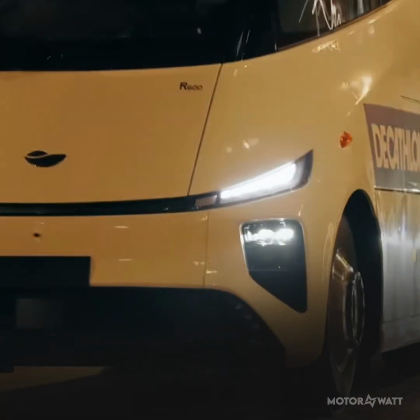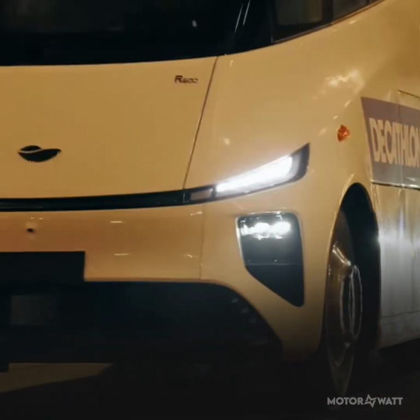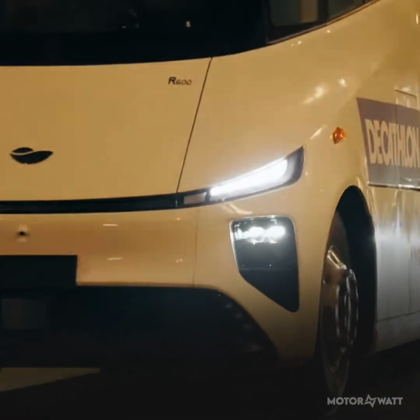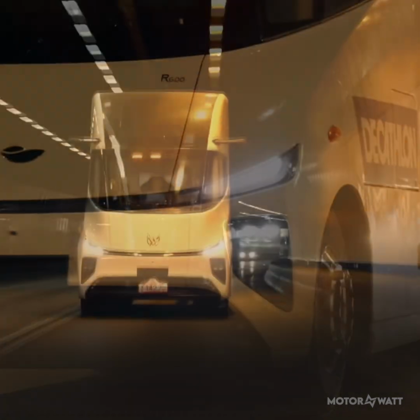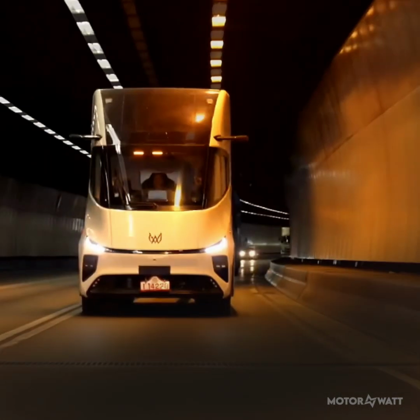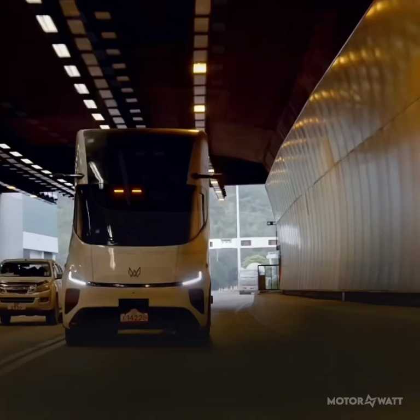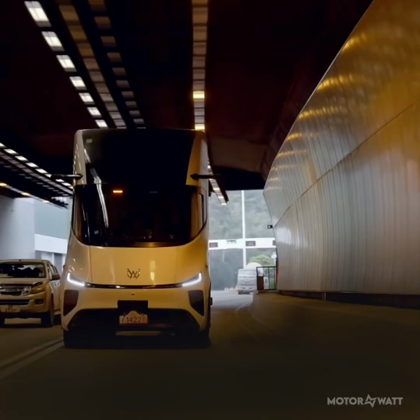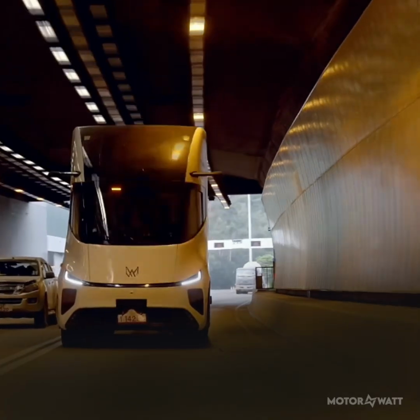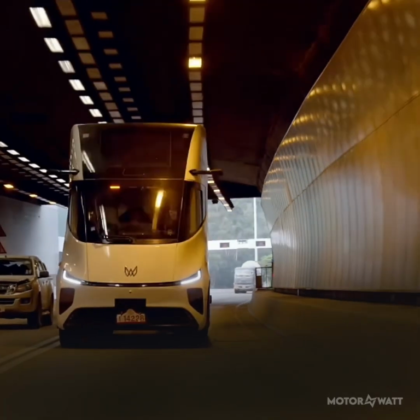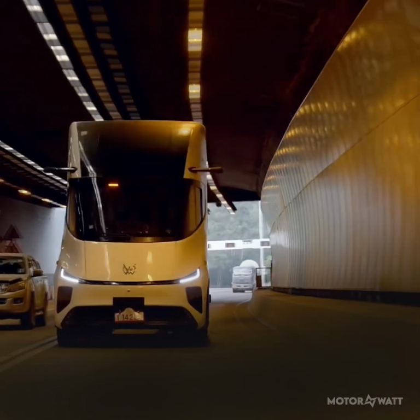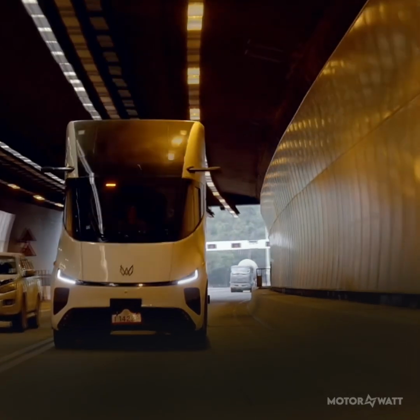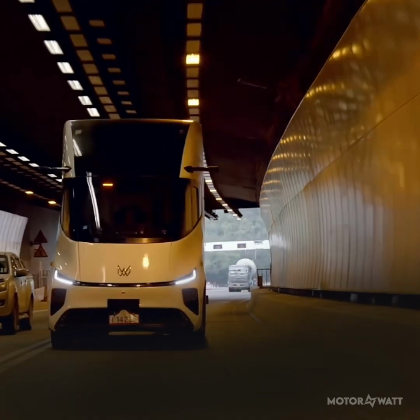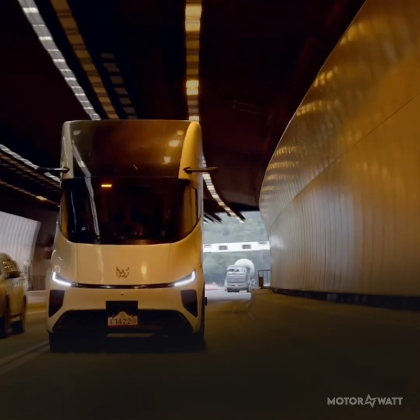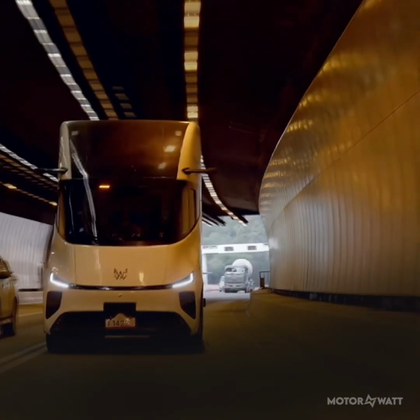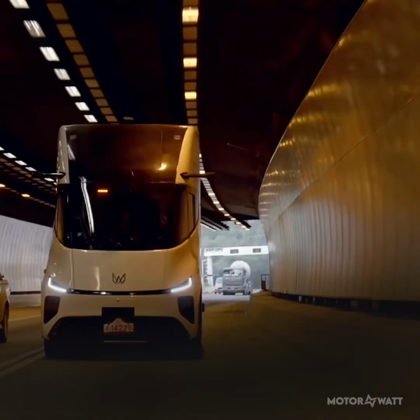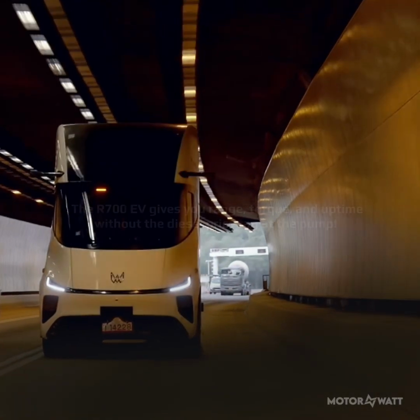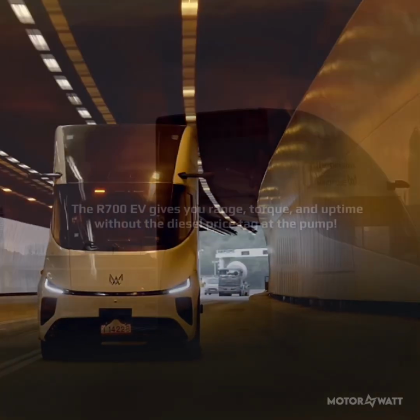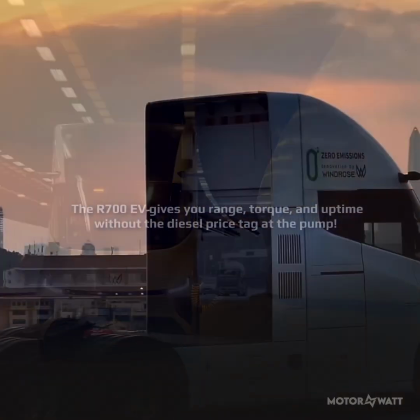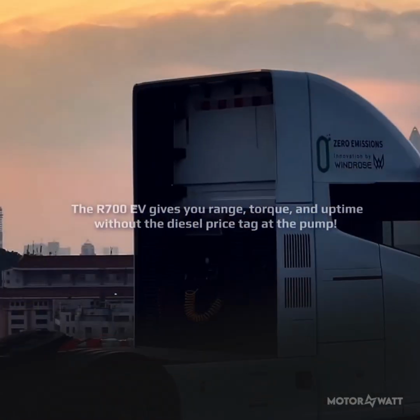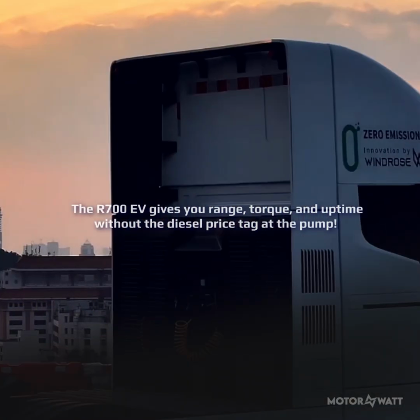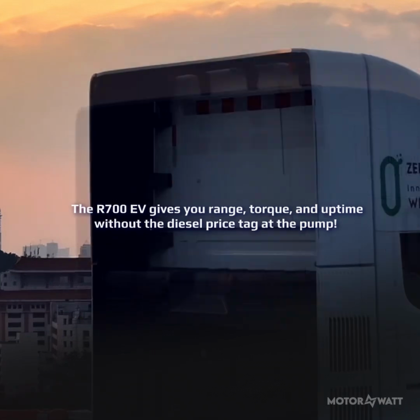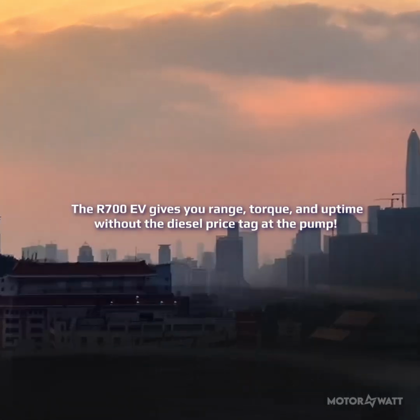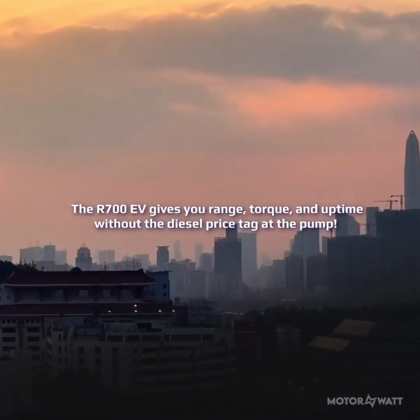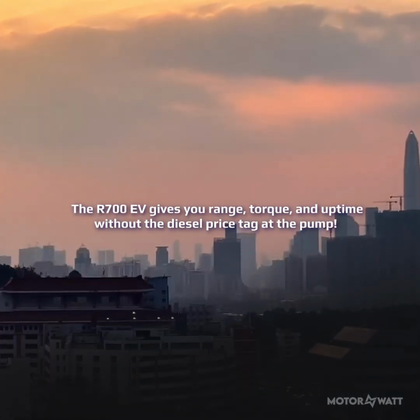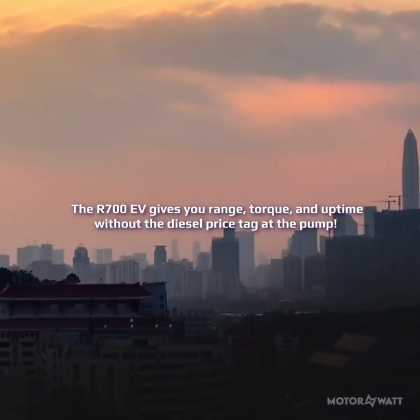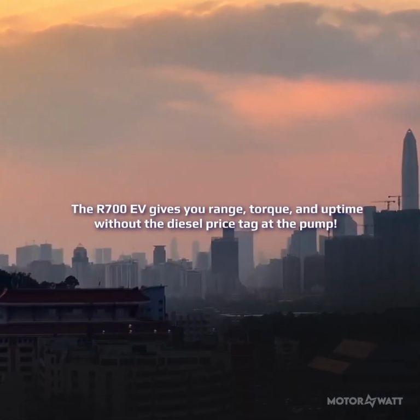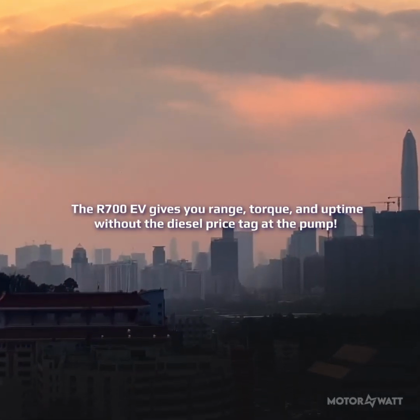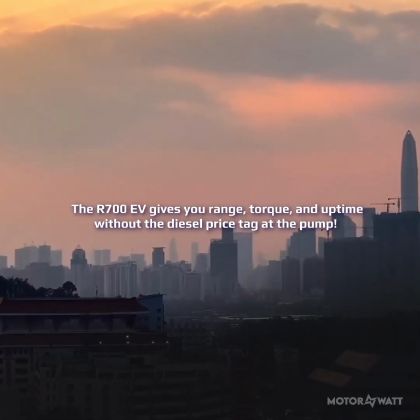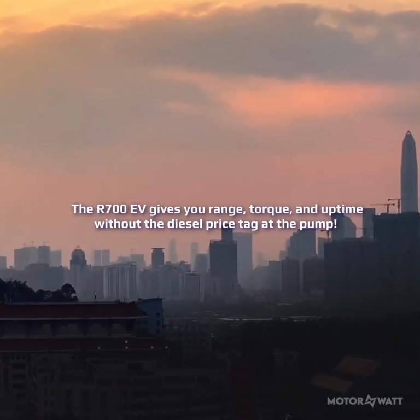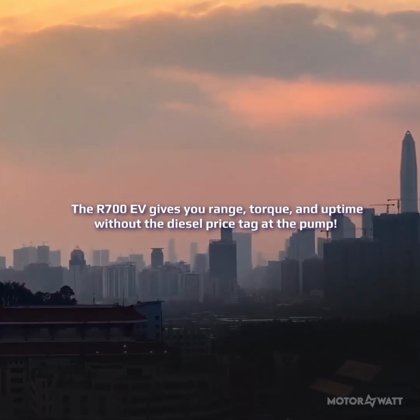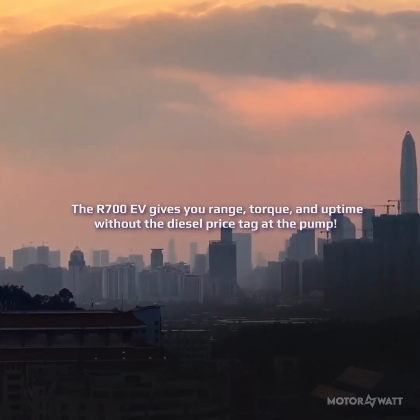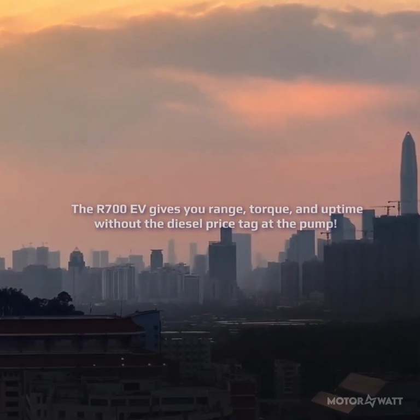Real routes, real loads, real electrification. If you're hauling long, heavy, and often, the R700 EV gives you range, torque, and uptime, without the diesel price tag at the pump.